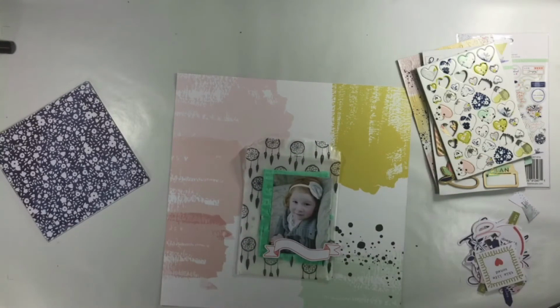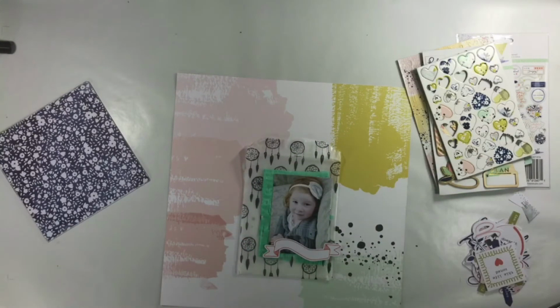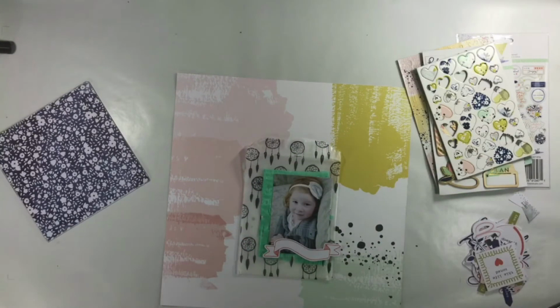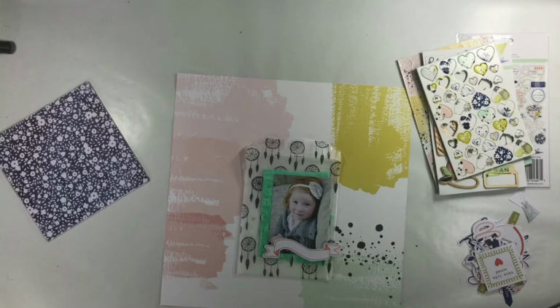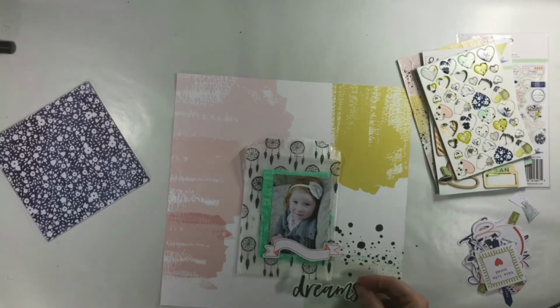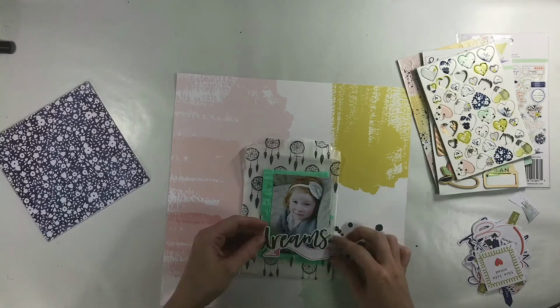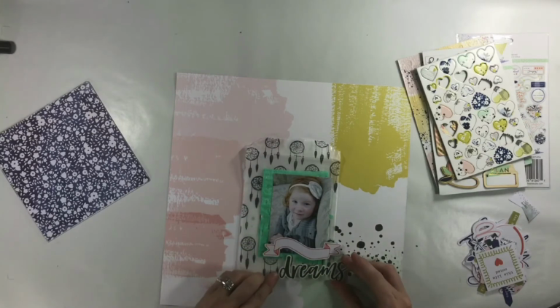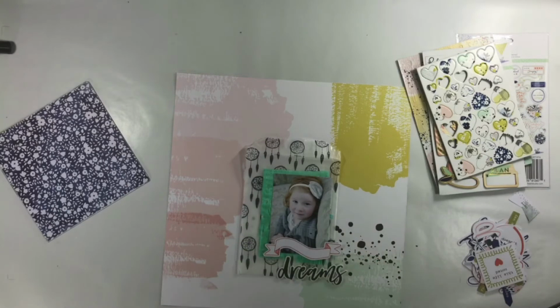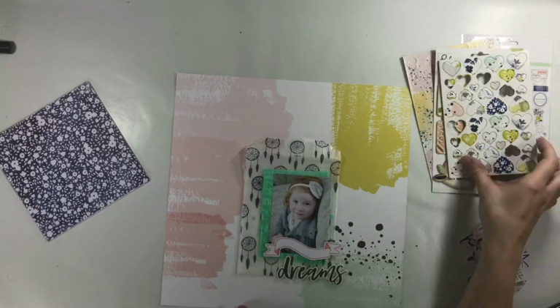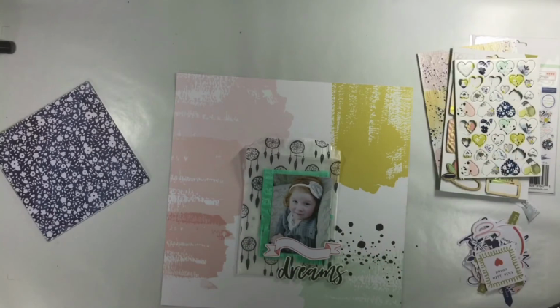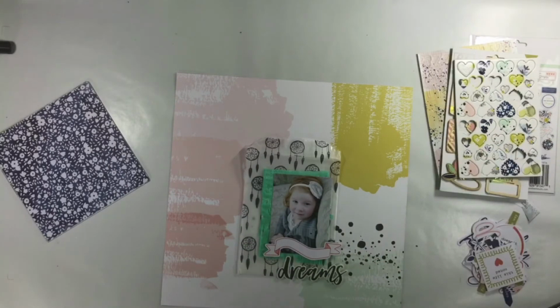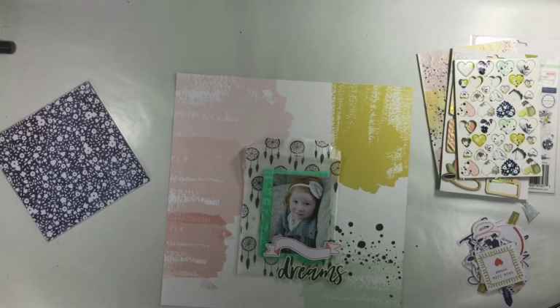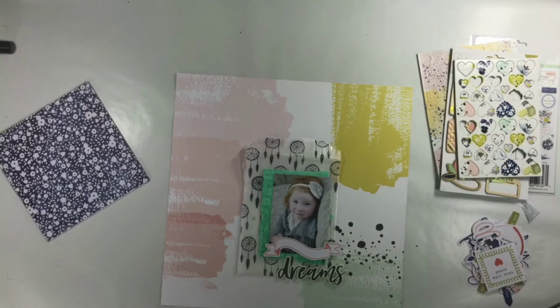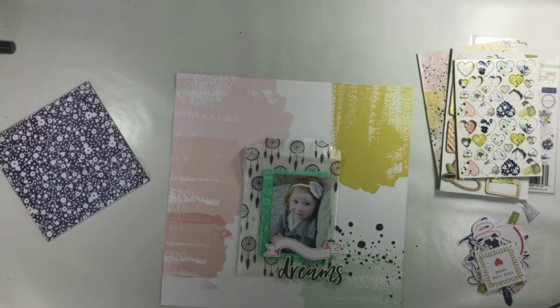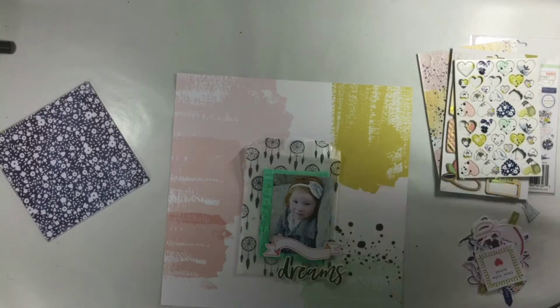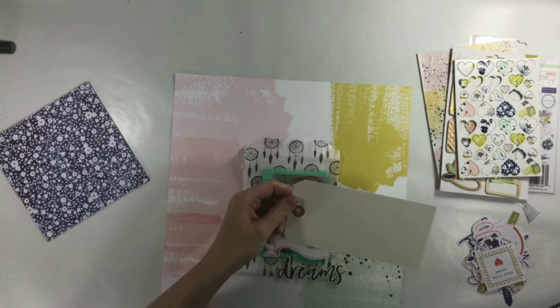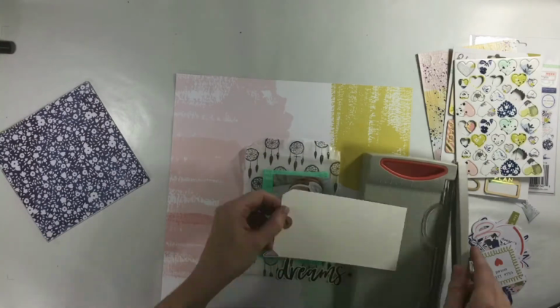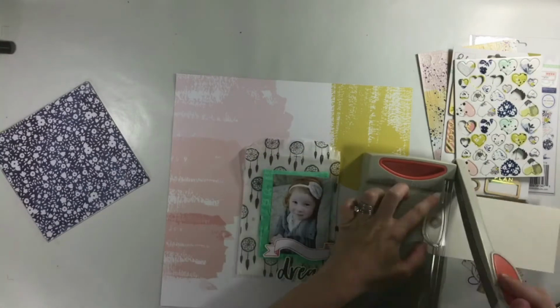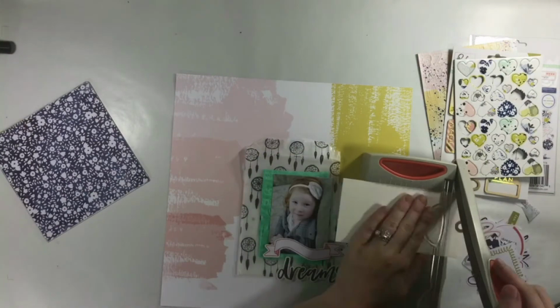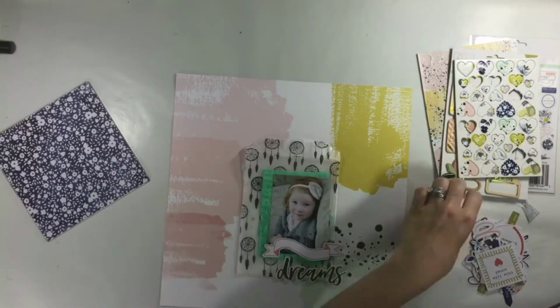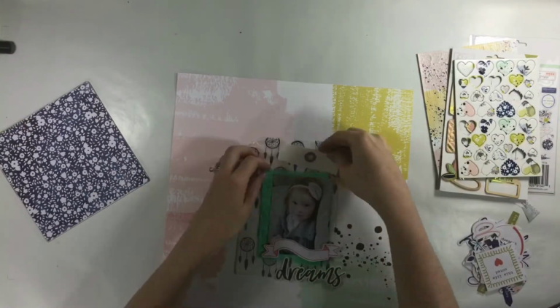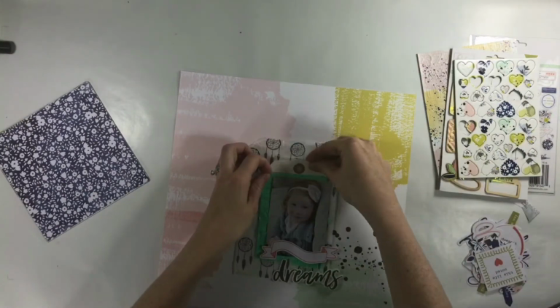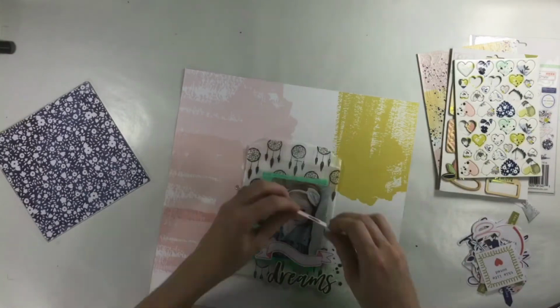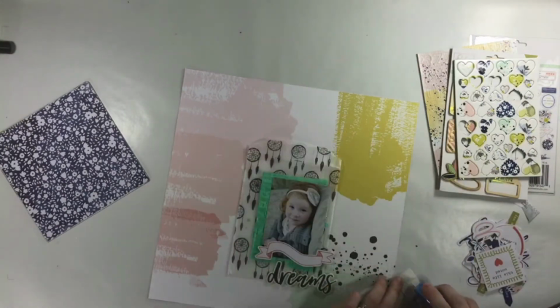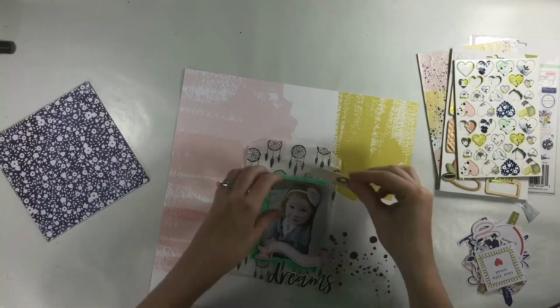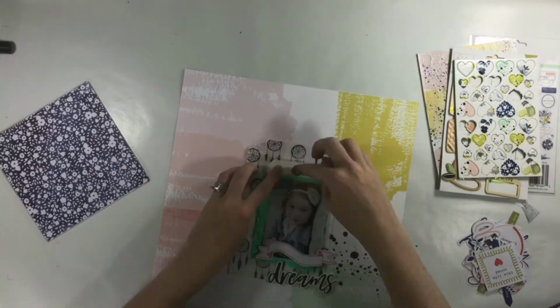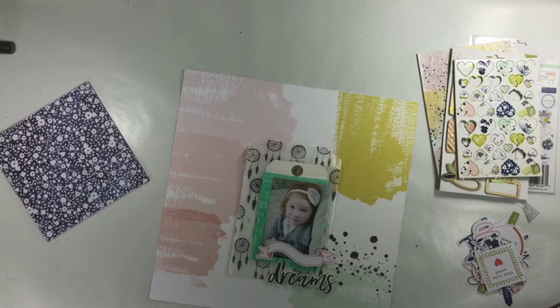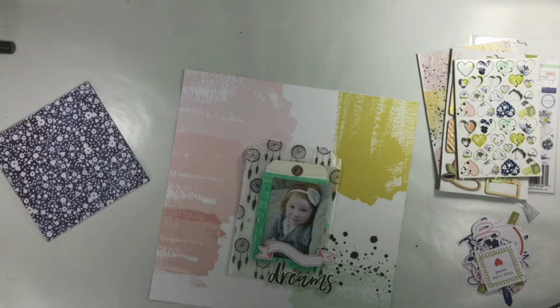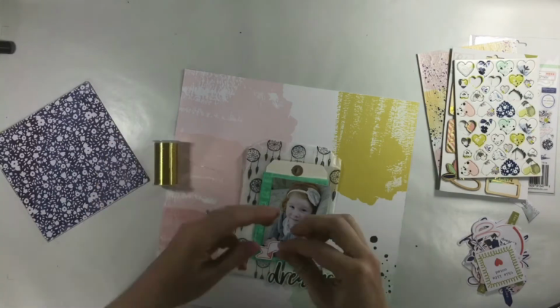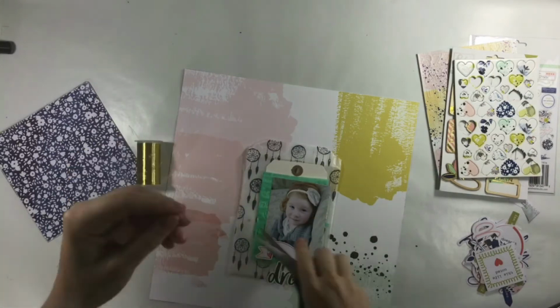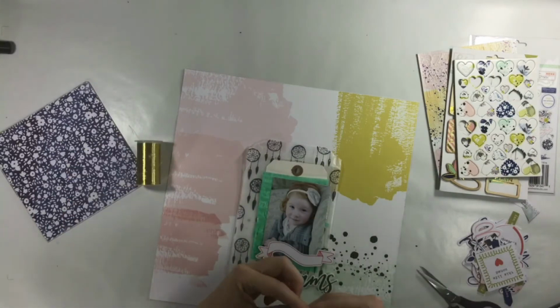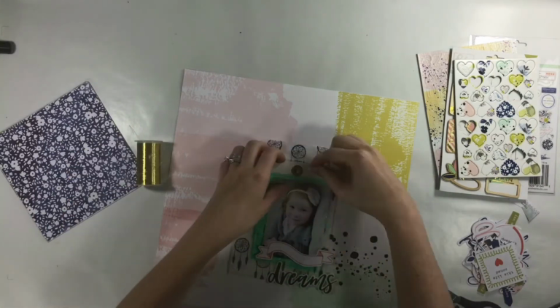I'm just going through all my little die cuts to see what exactly I have. I don't have many die cuts left from this embellishment package, so I pulled out what I thought would work — and there's not a lot of die cuts that I use anyway.